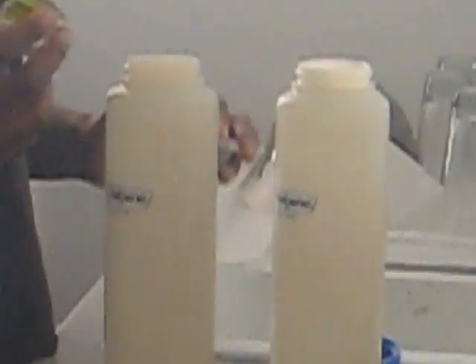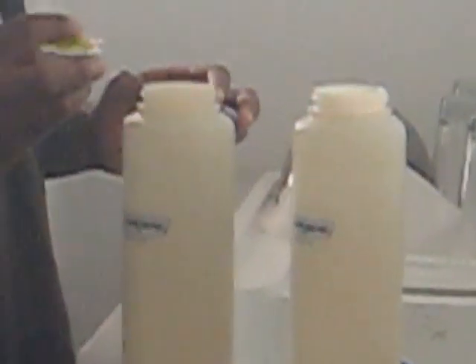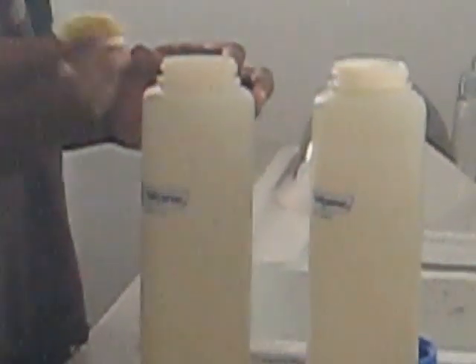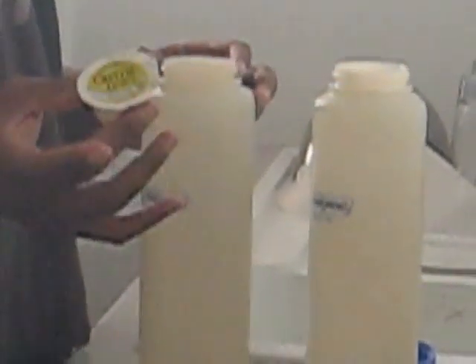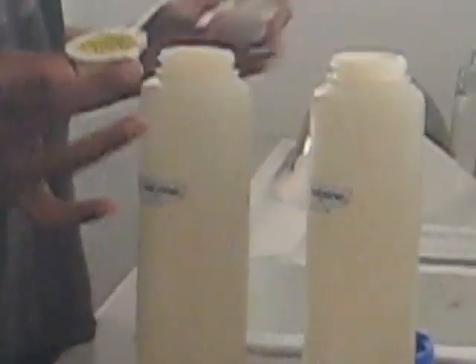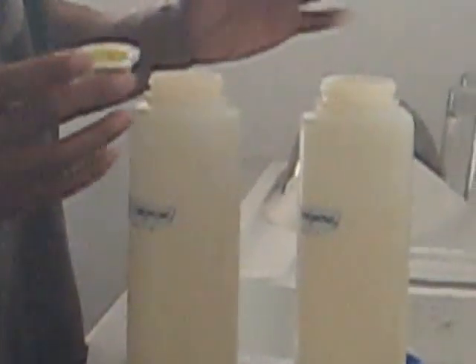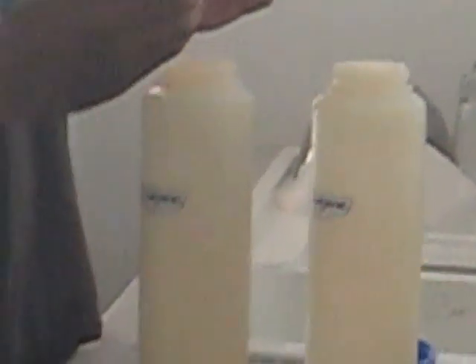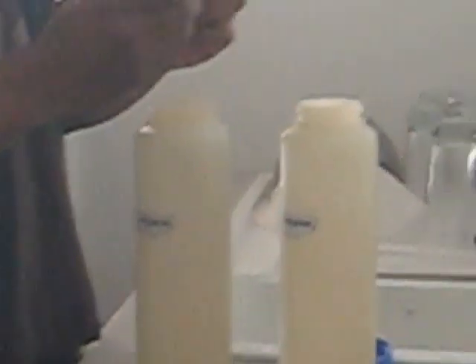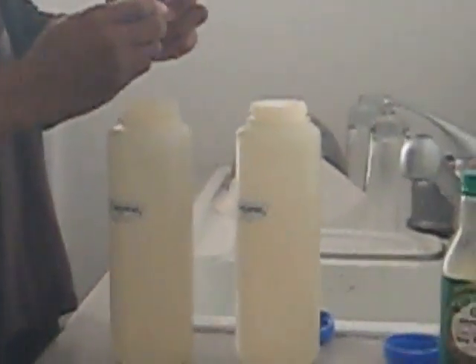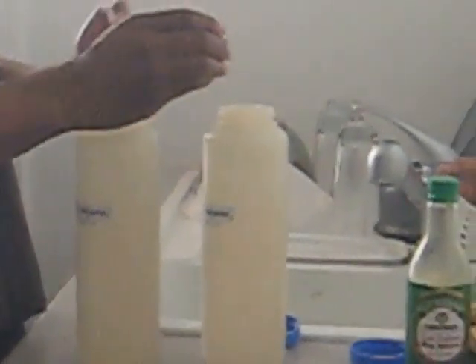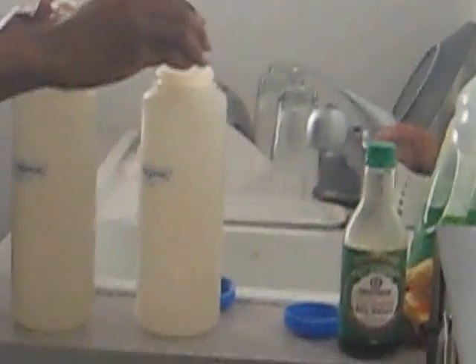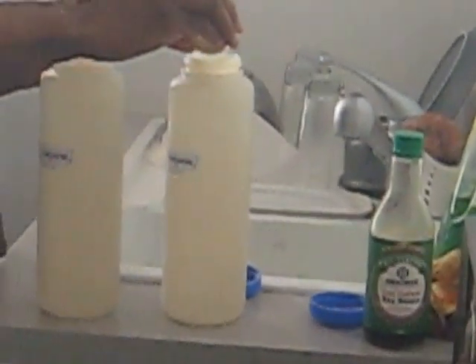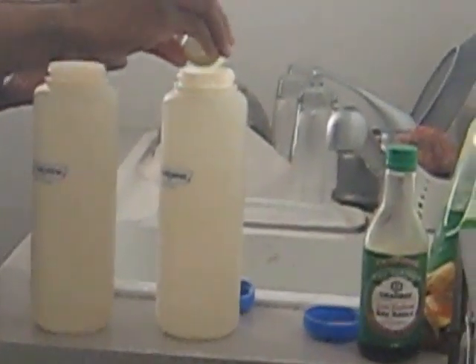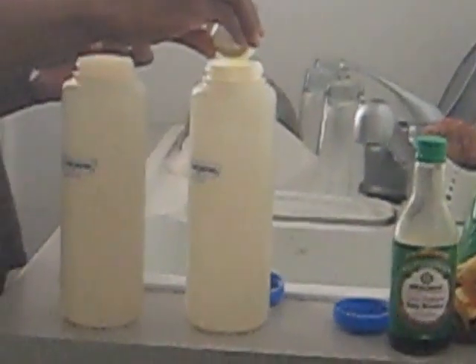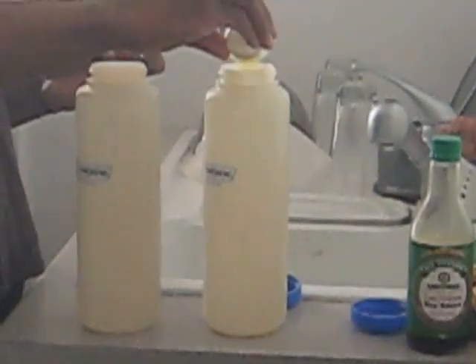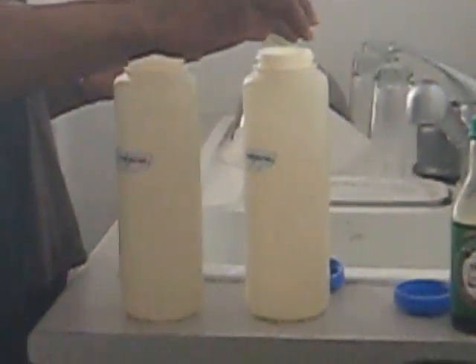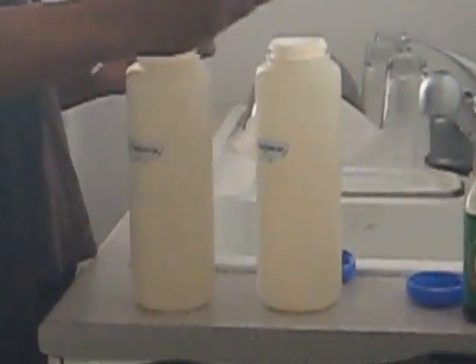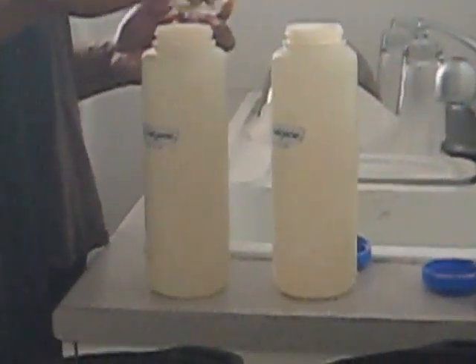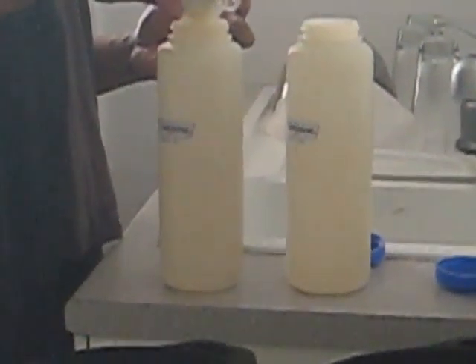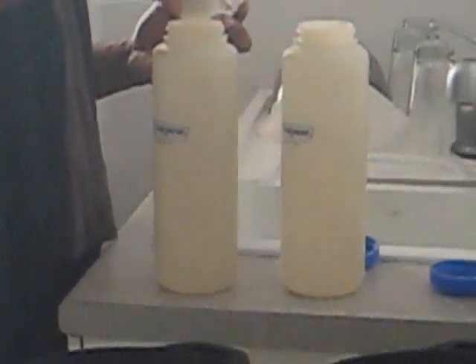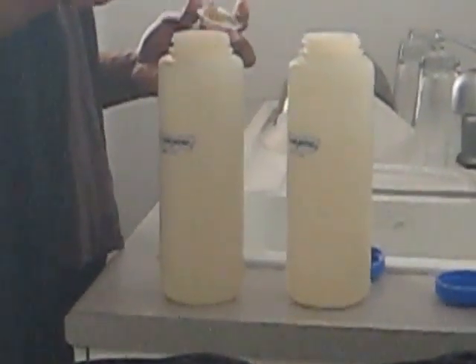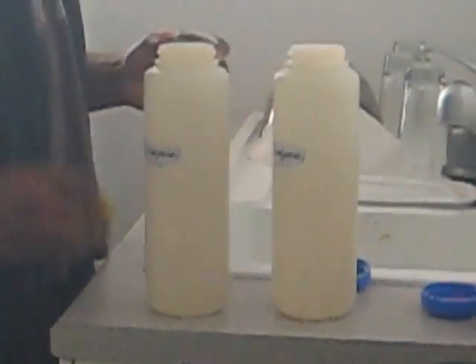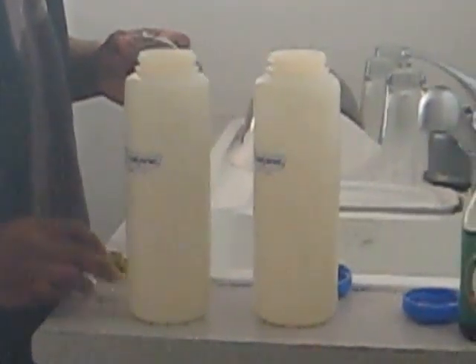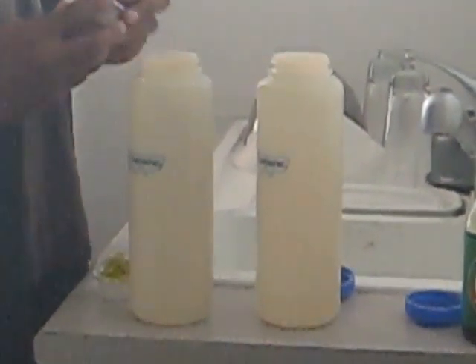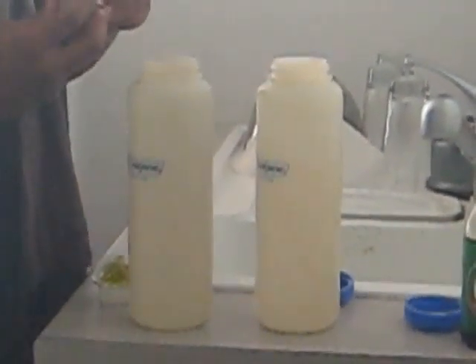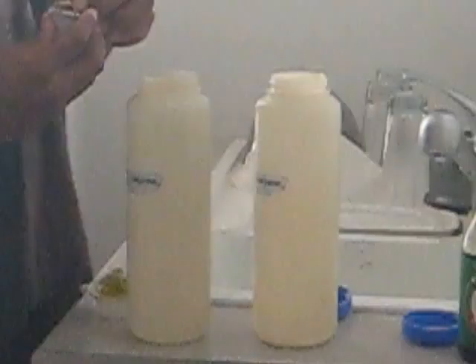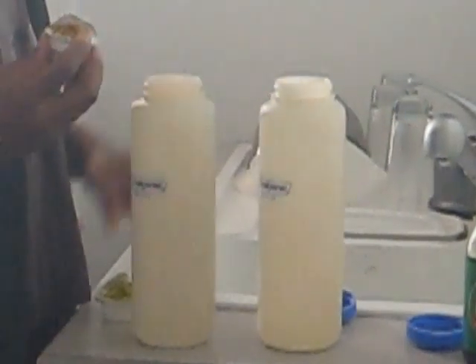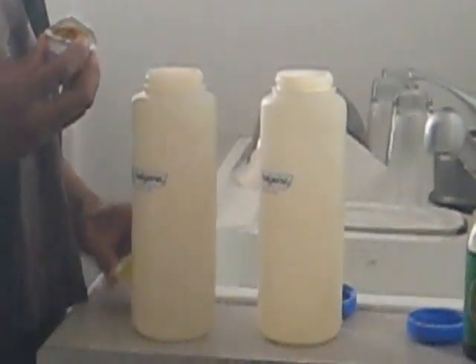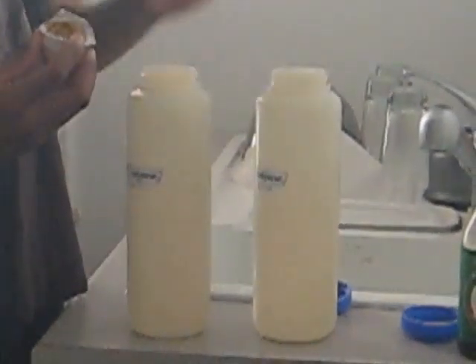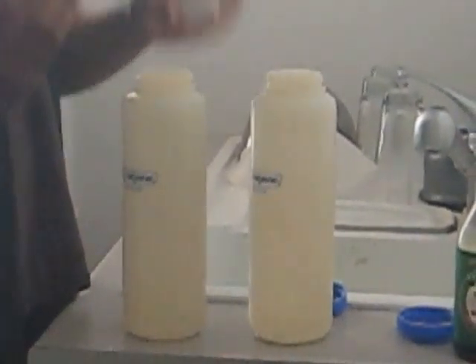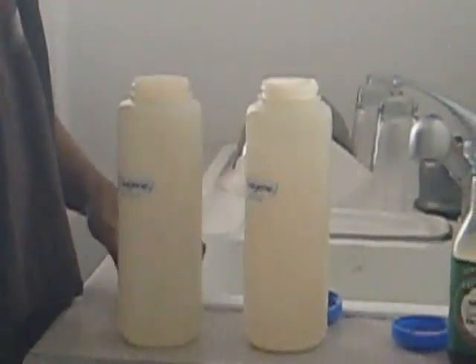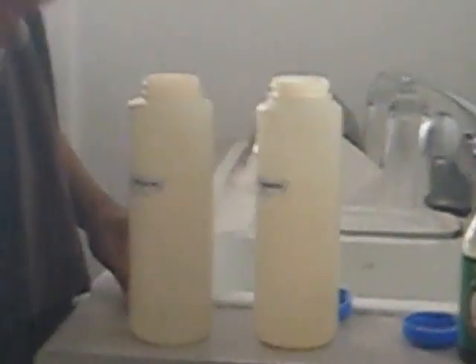So what I do is I take some Crystal Light — that's the first ingredient, Crystal Light. I like to use the lemon flavor mixed with the pea flavor.